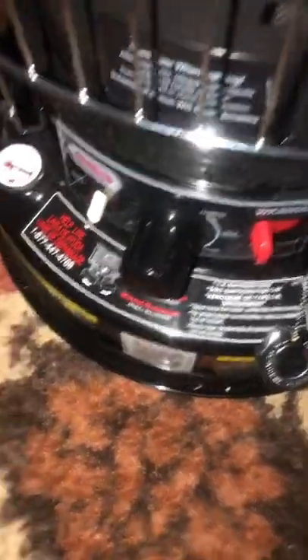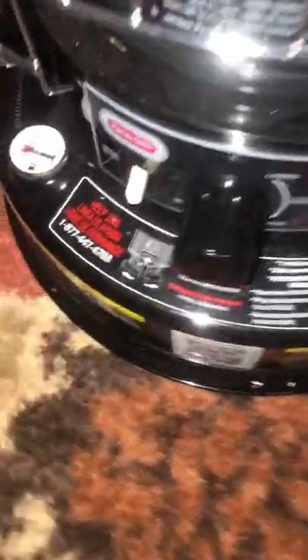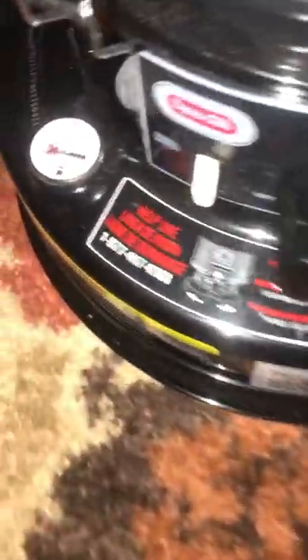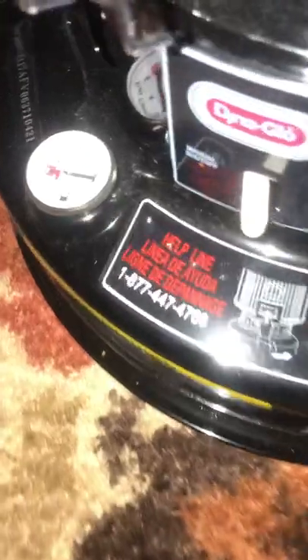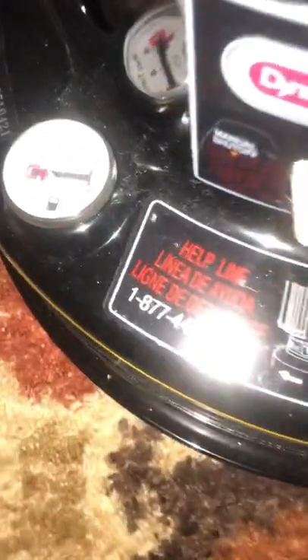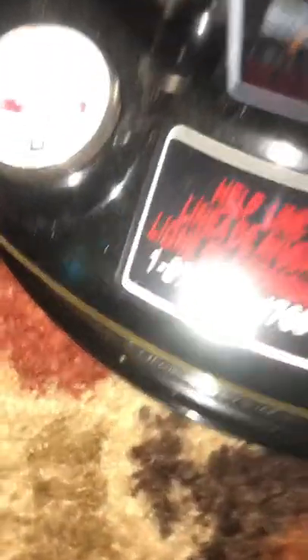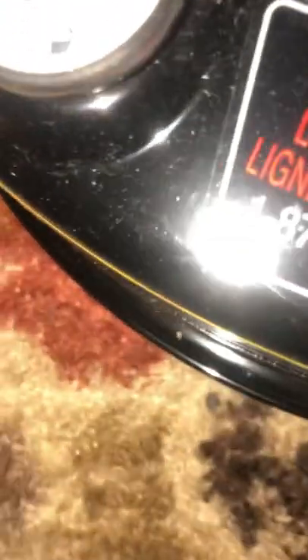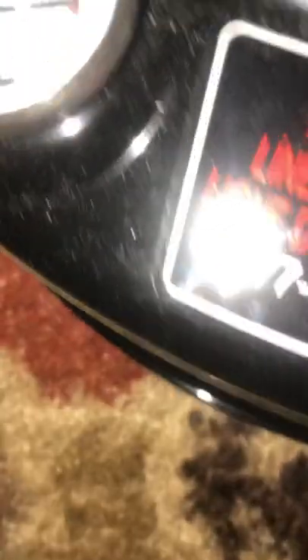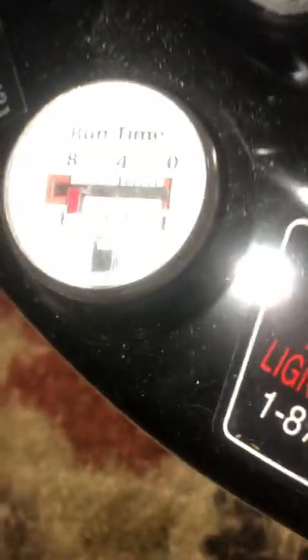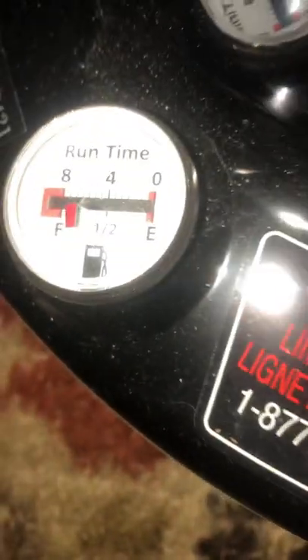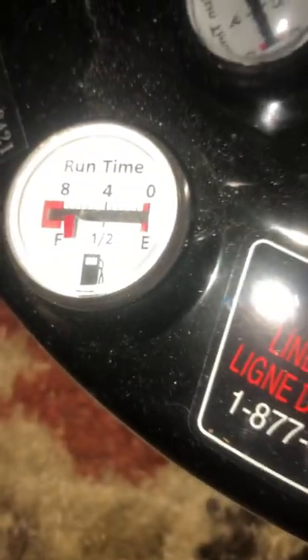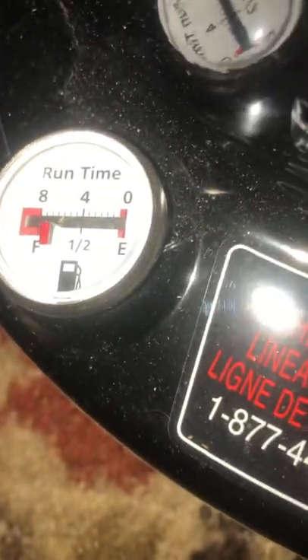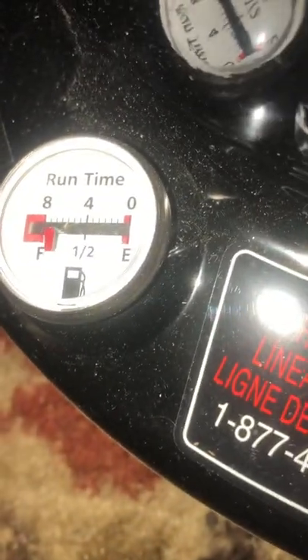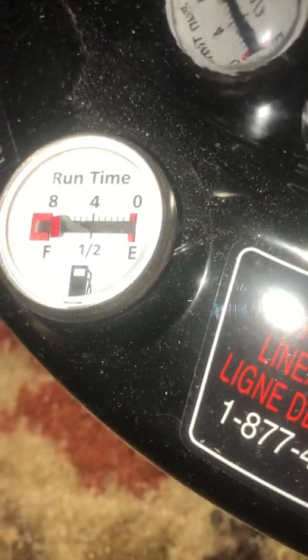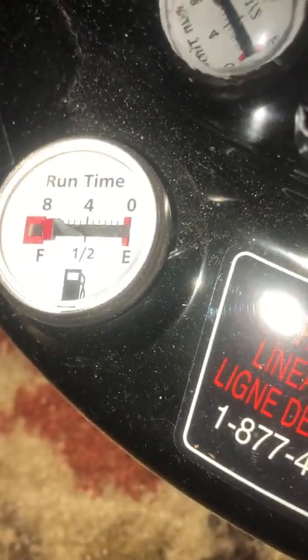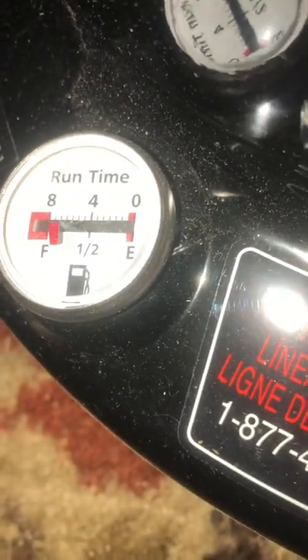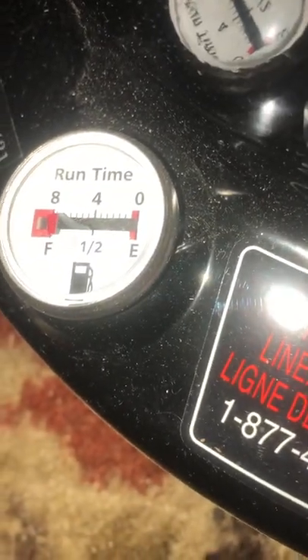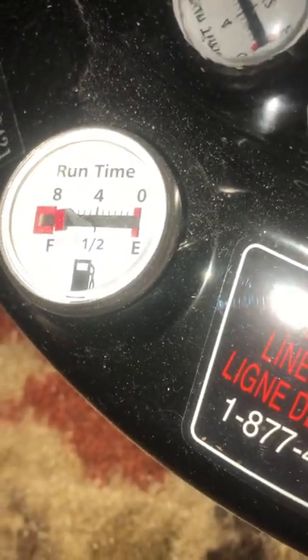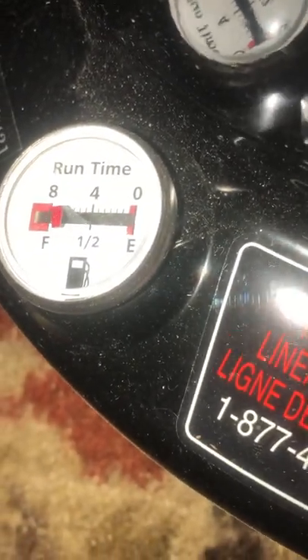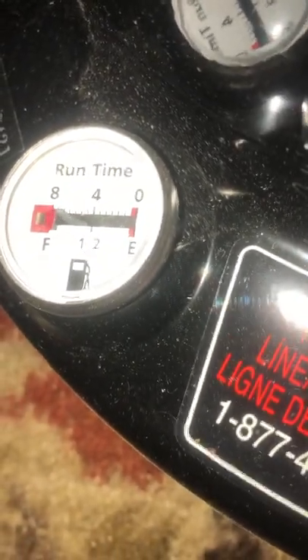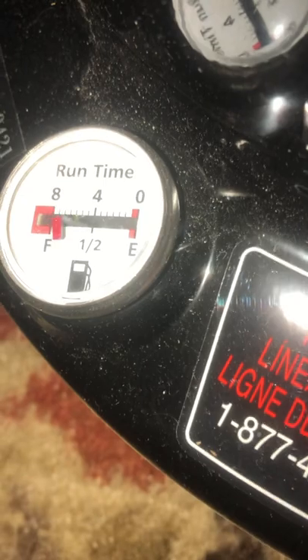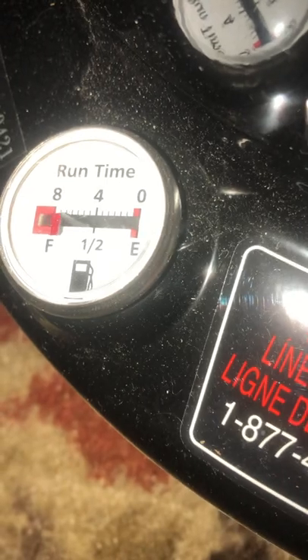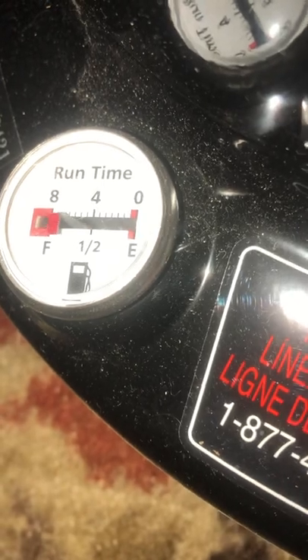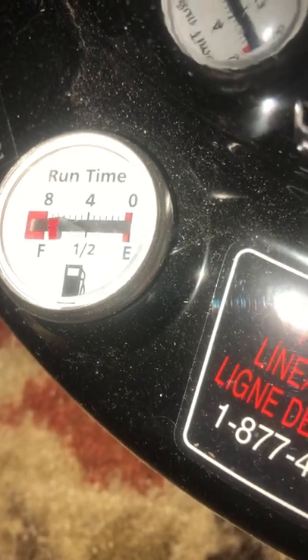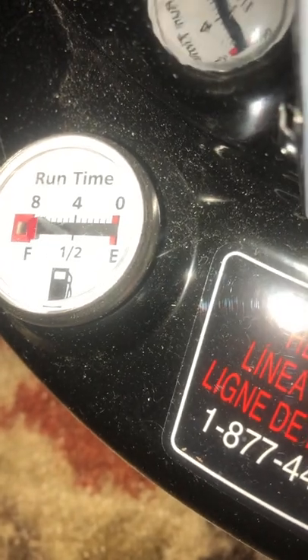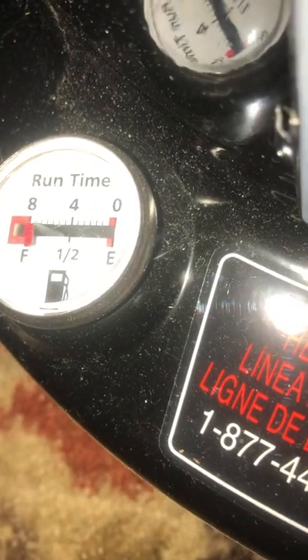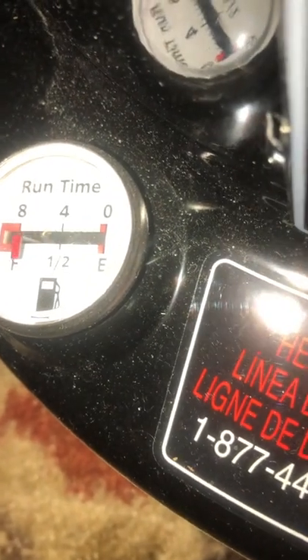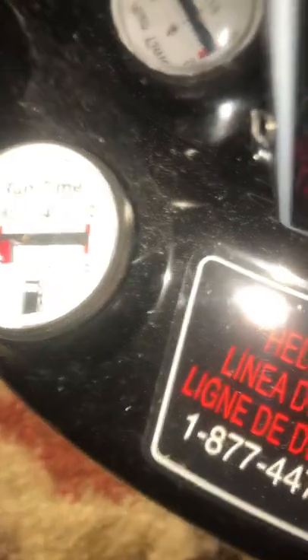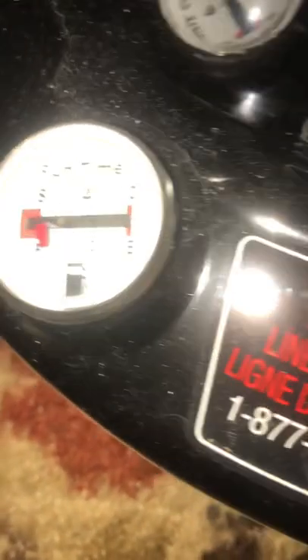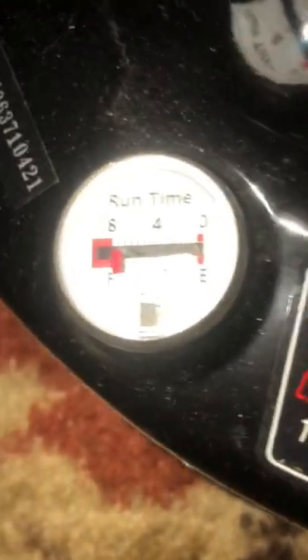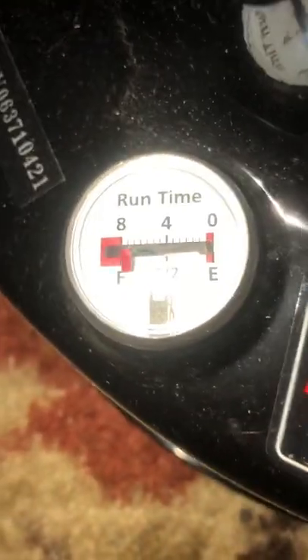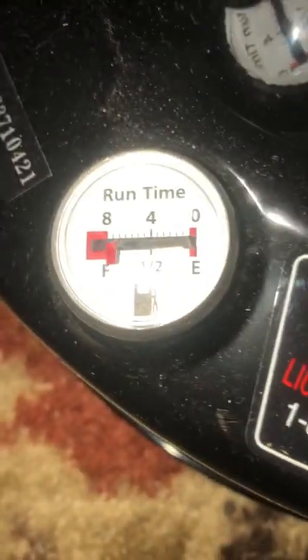Right here tells you how many hours of burn time you got. So like 40 — this thing should burn for 40 hours.